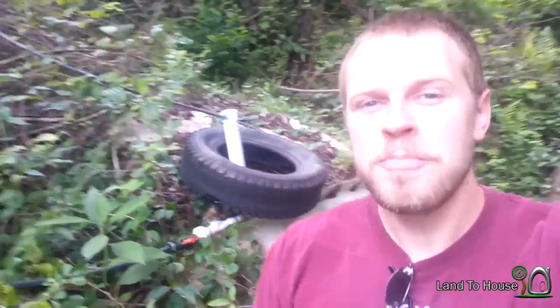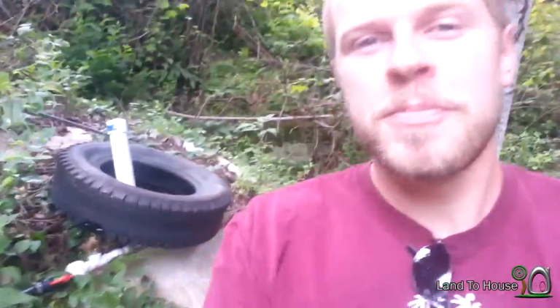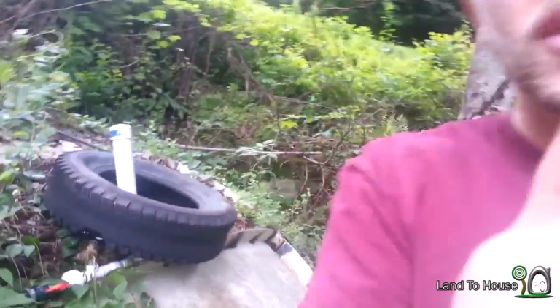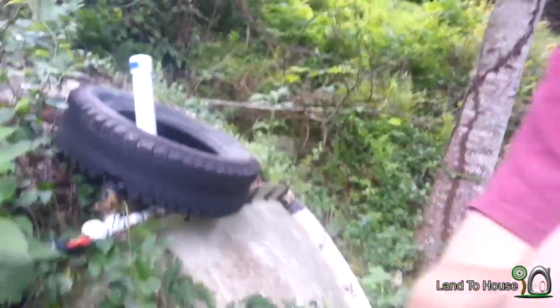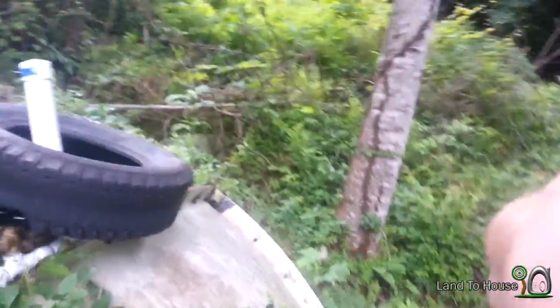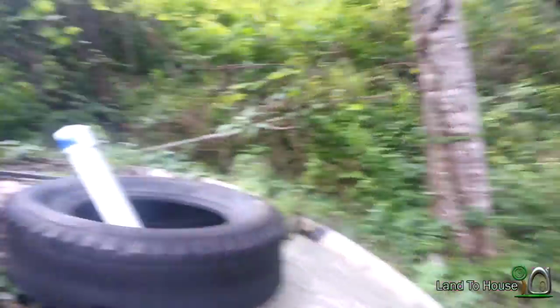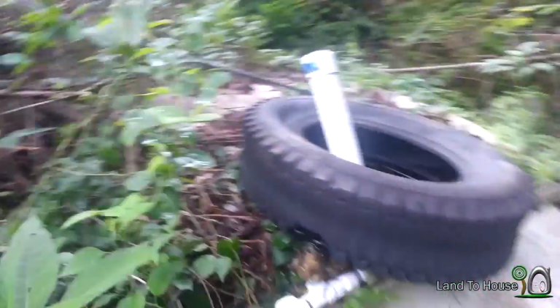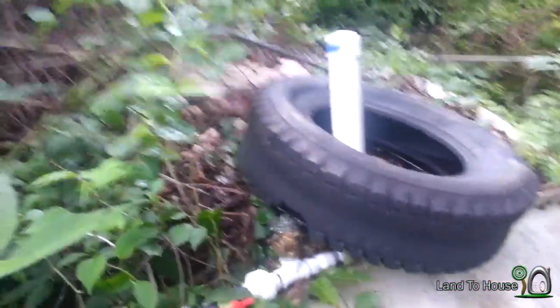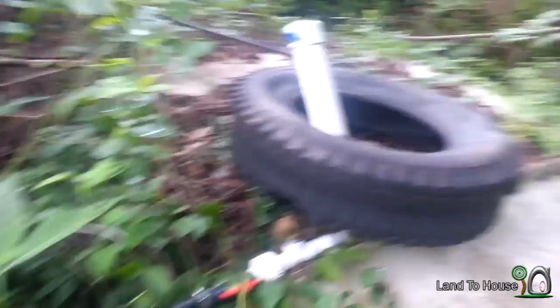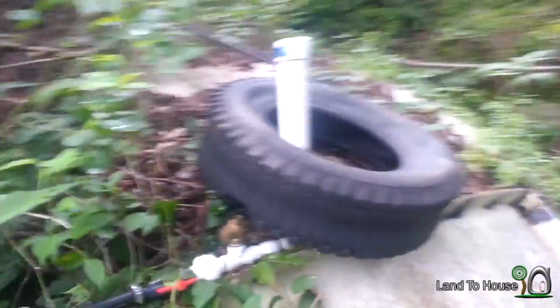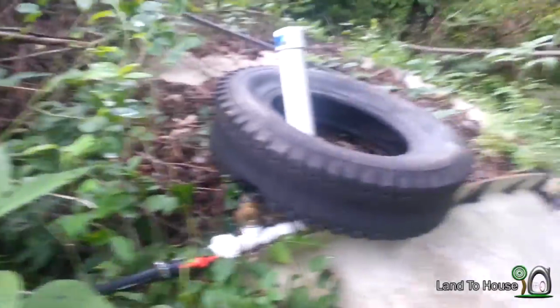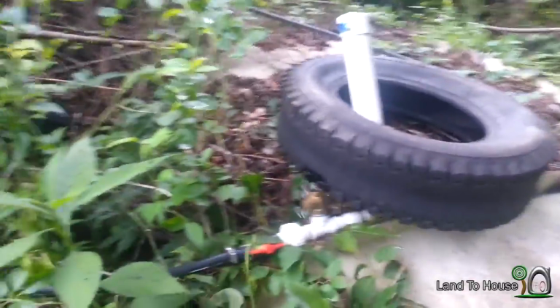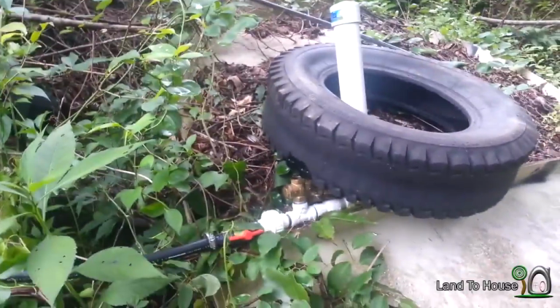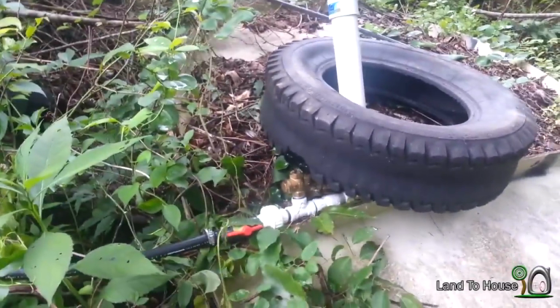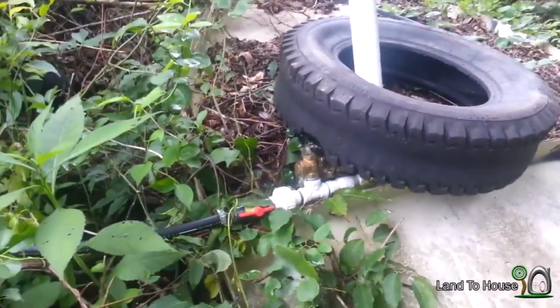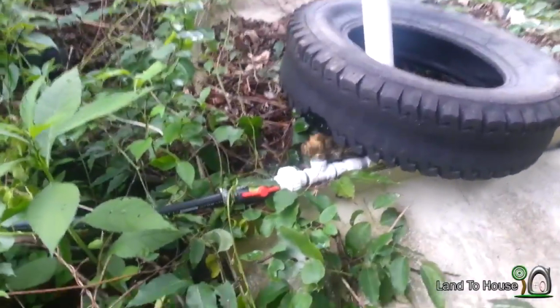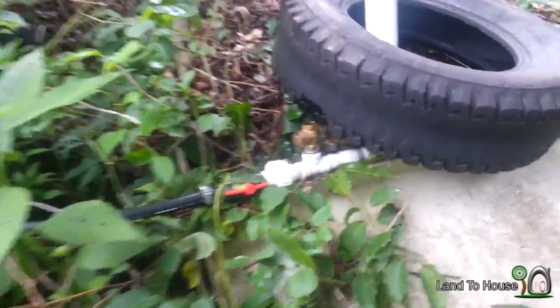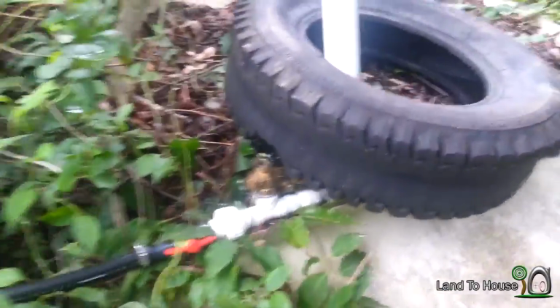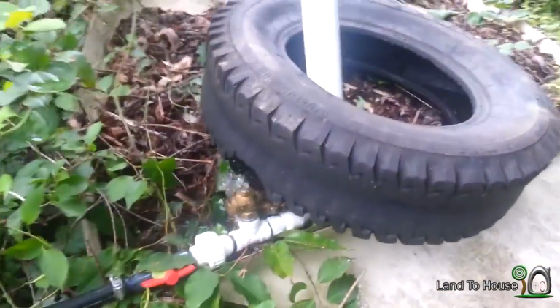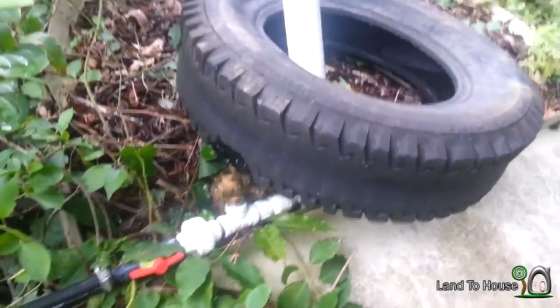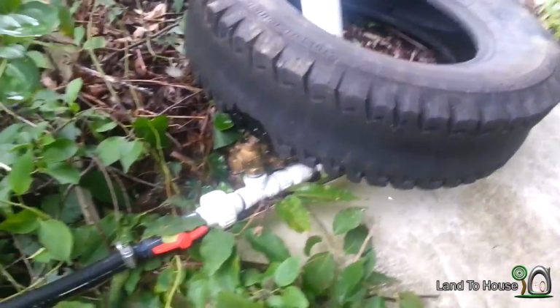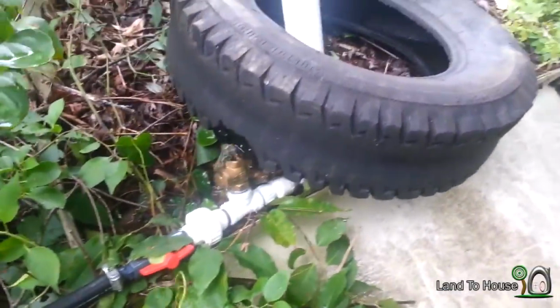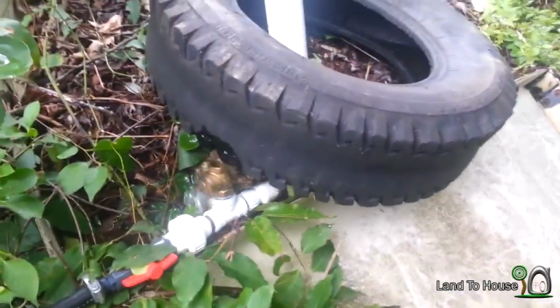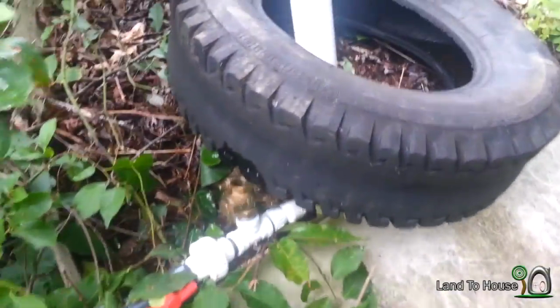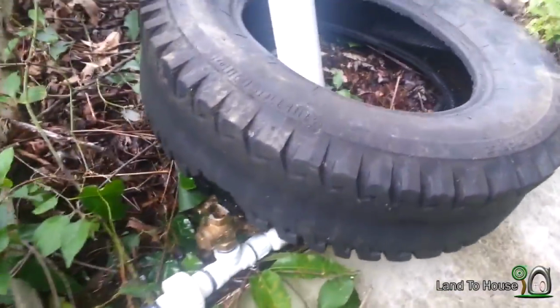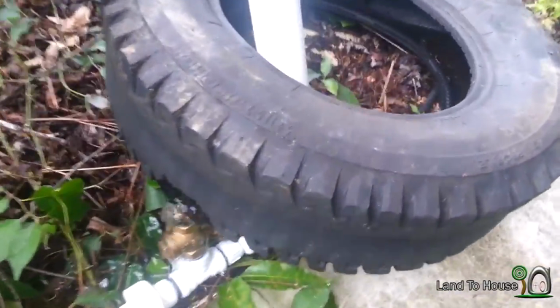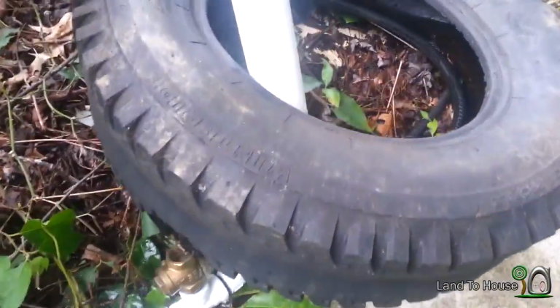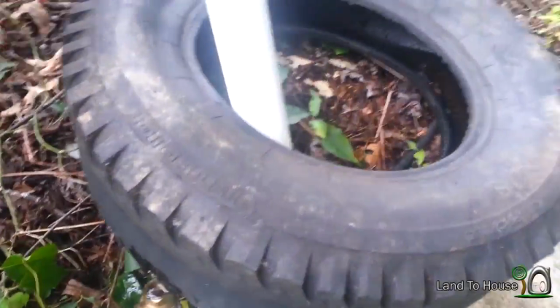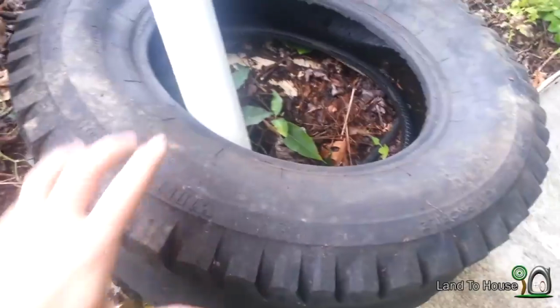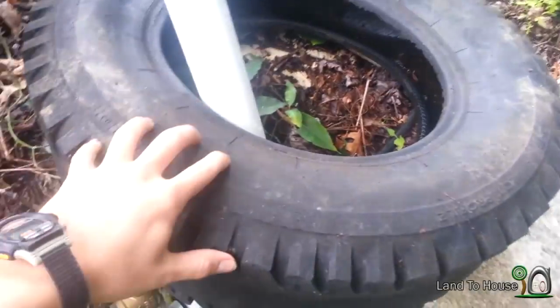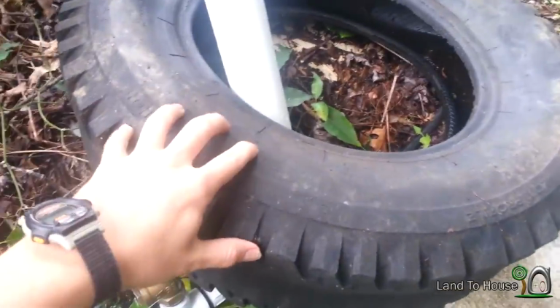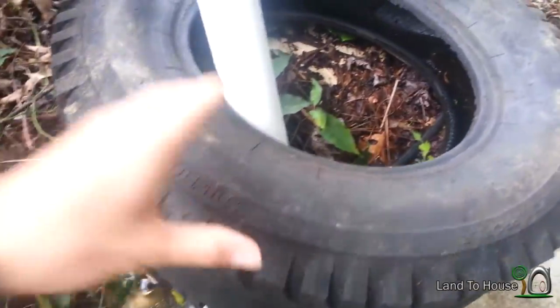Here's the pump itself. You can see it's a three-fourths inch model being held up by this tire.